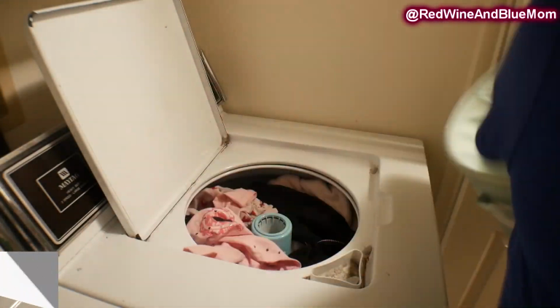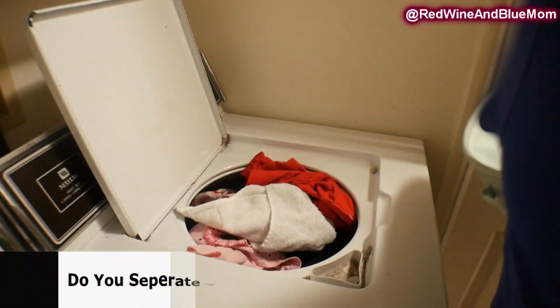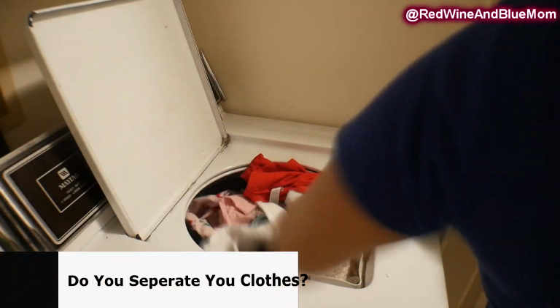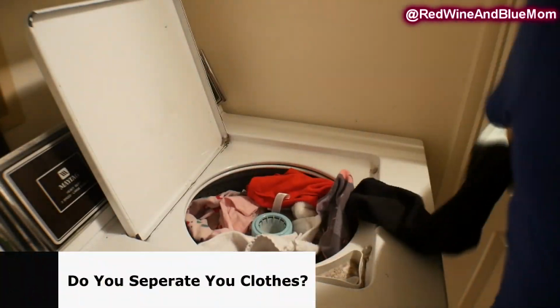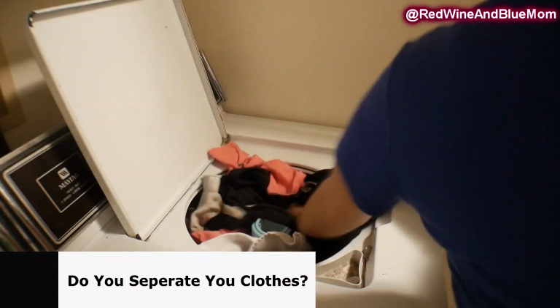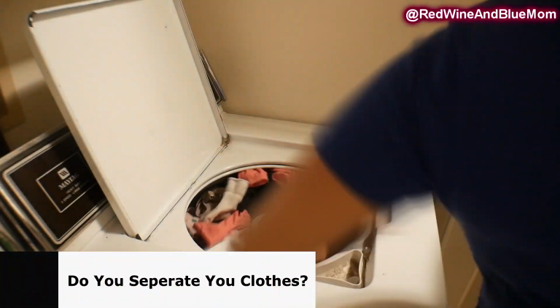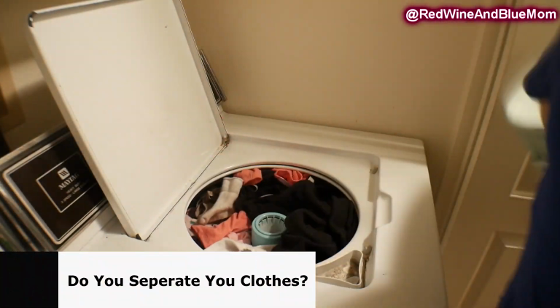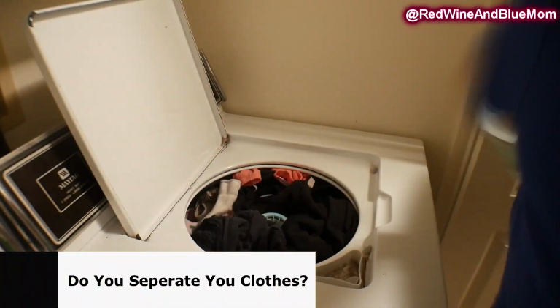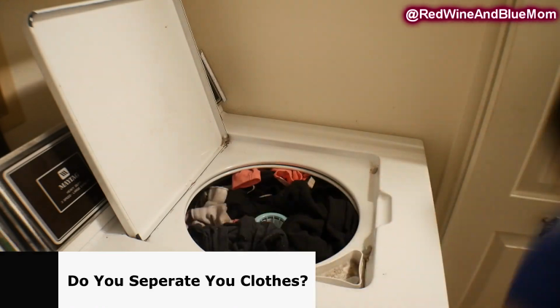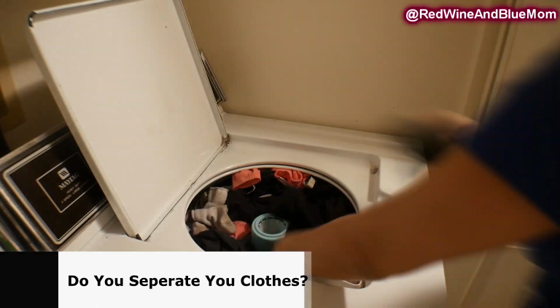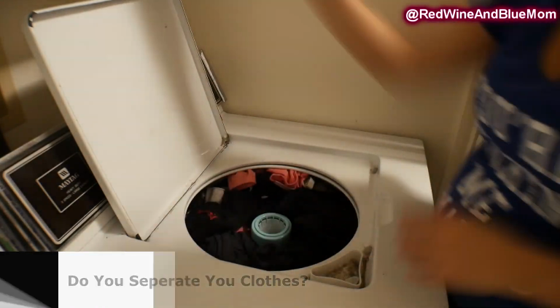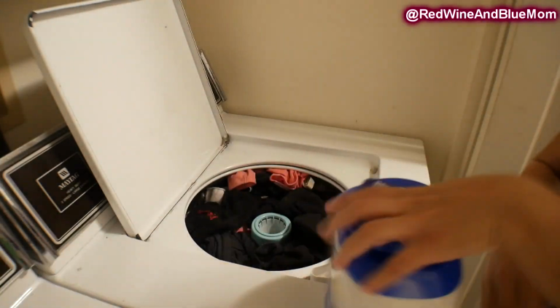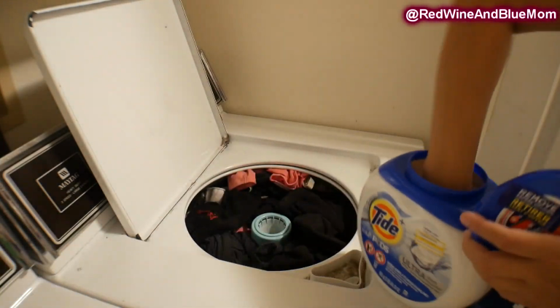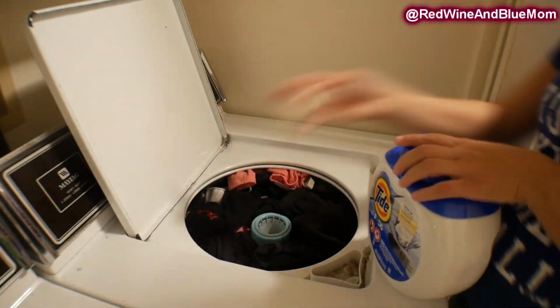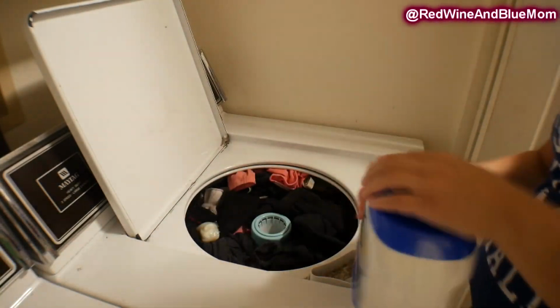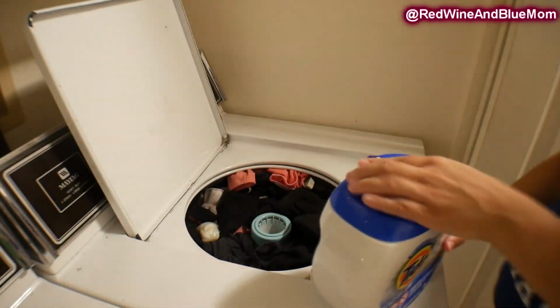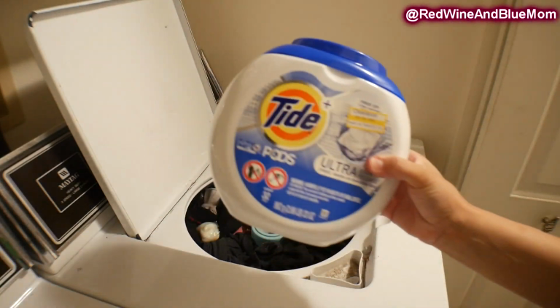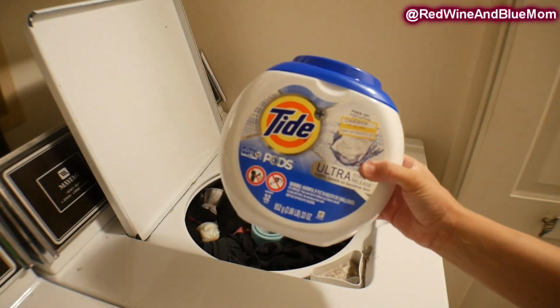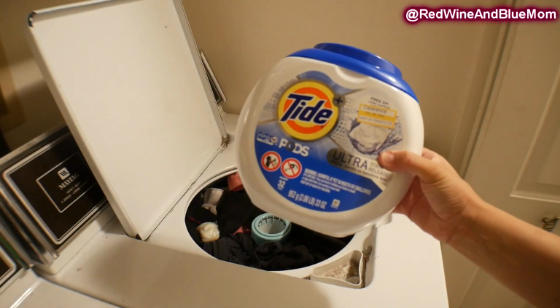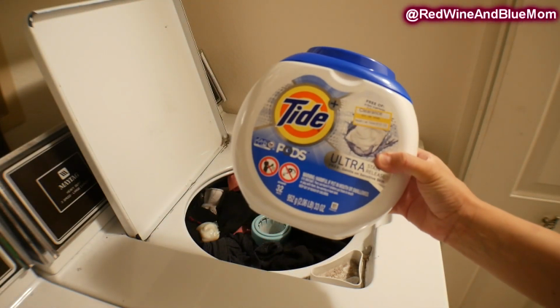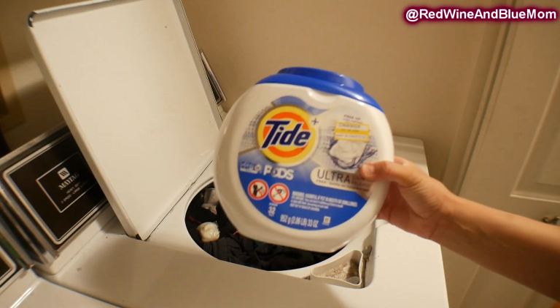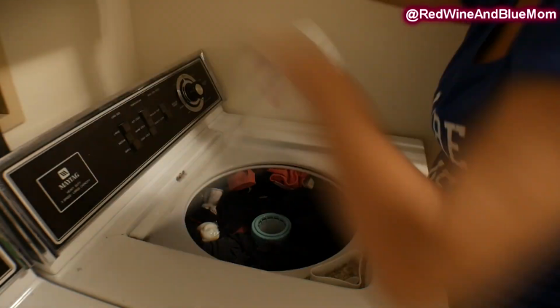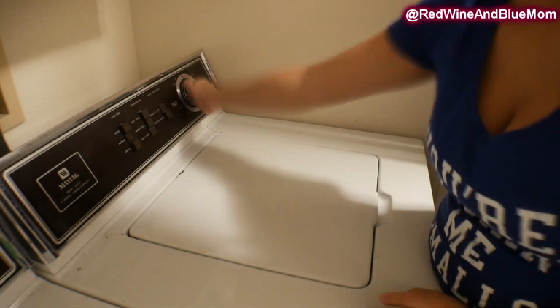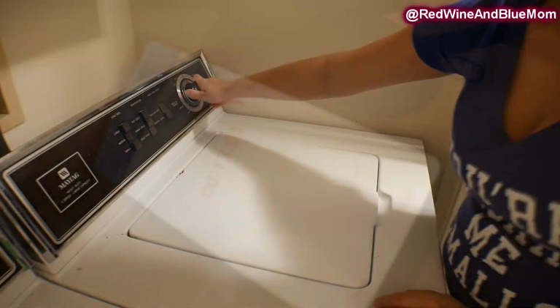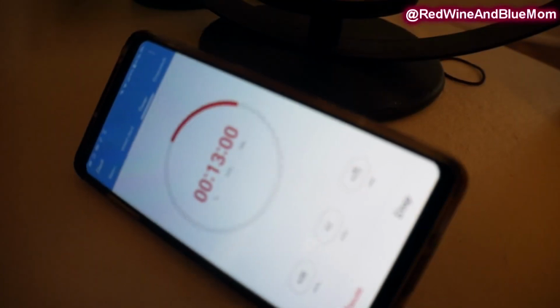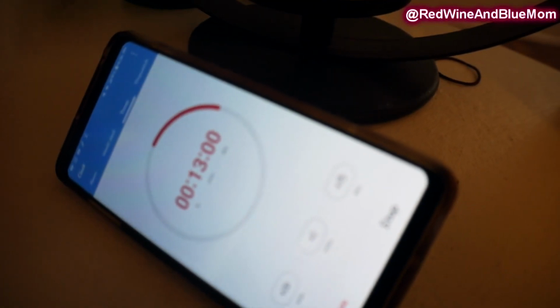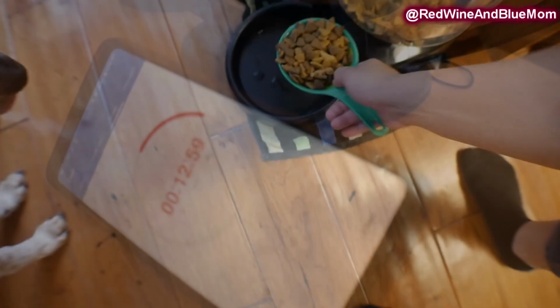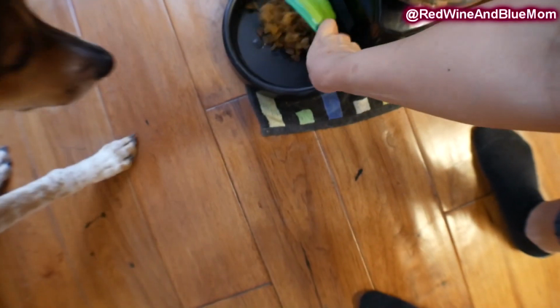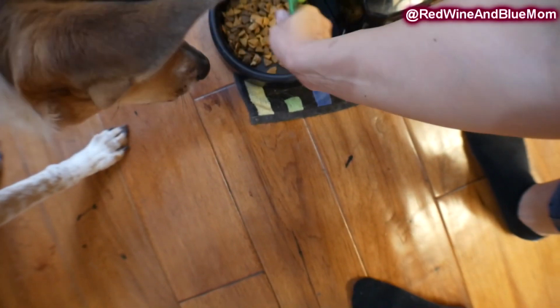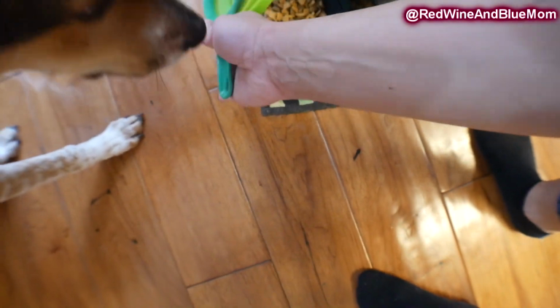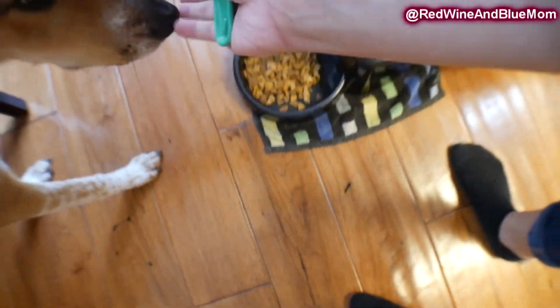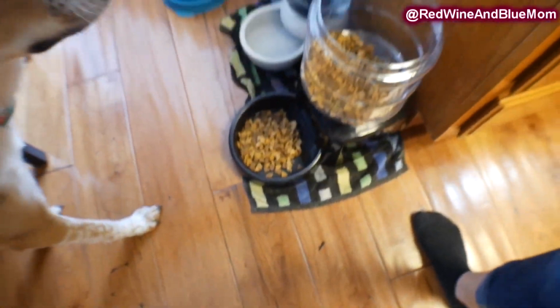I normally save laundry for one whole day, but since my washer was almost full I went ahead and grabbed some extra clothes to do one huge load and get that out of the way since I had extra time.